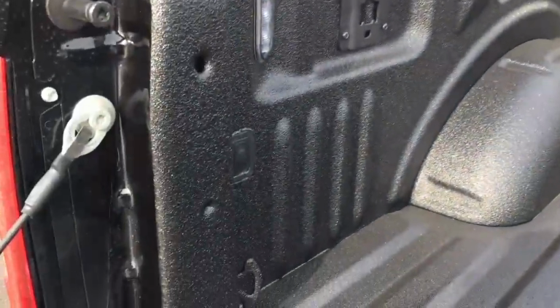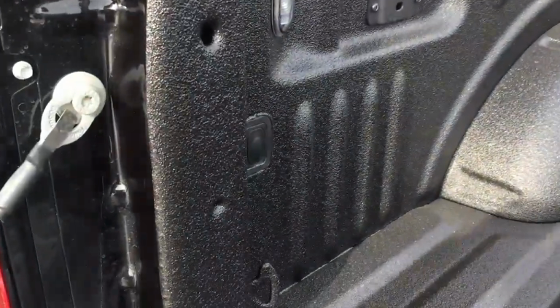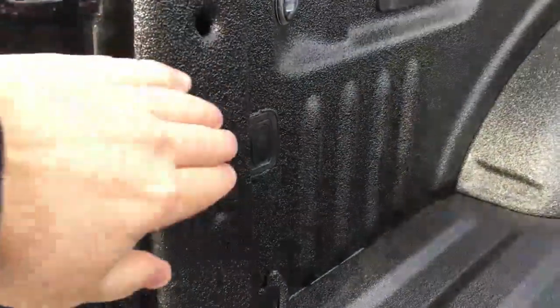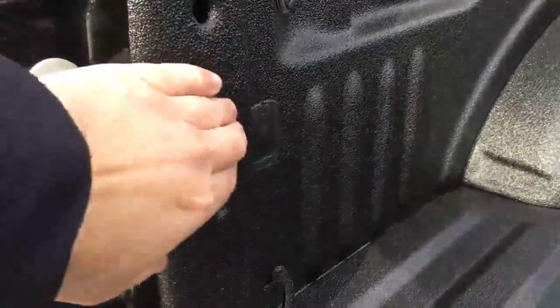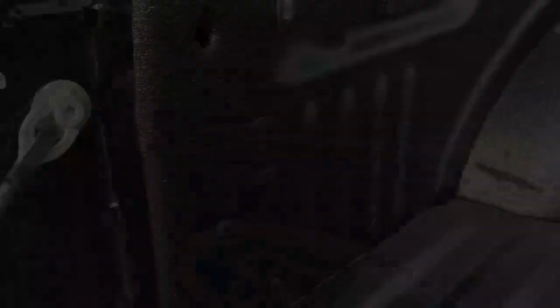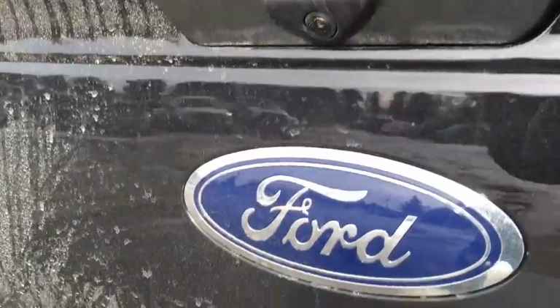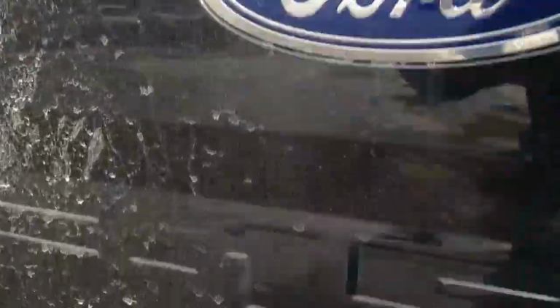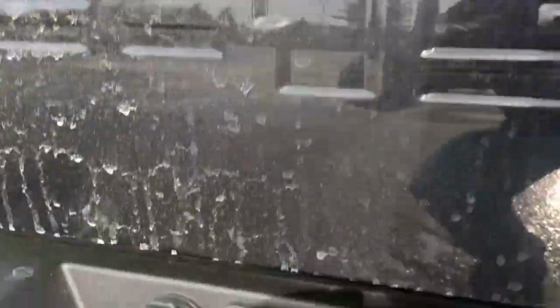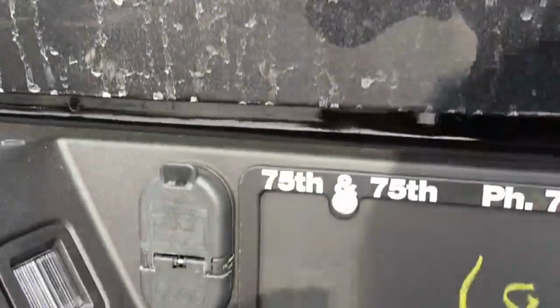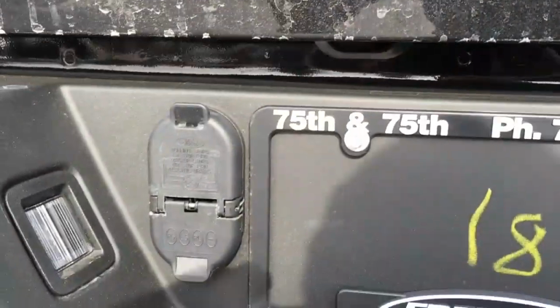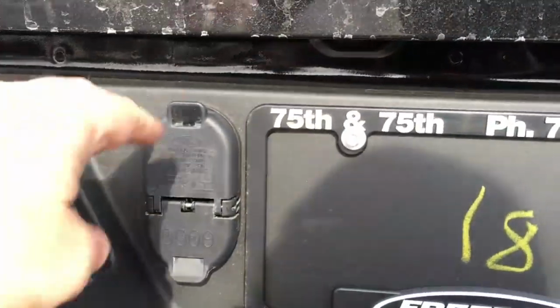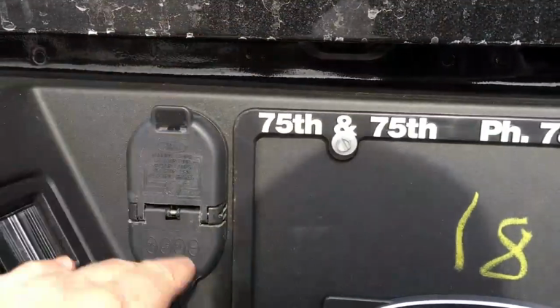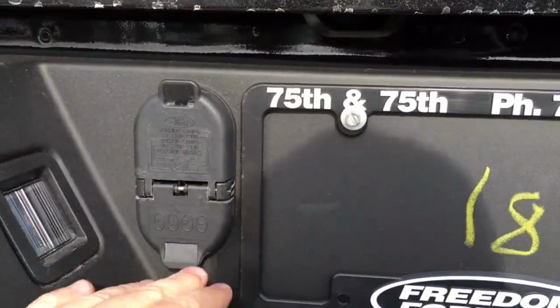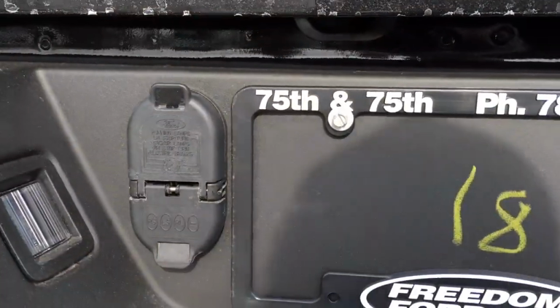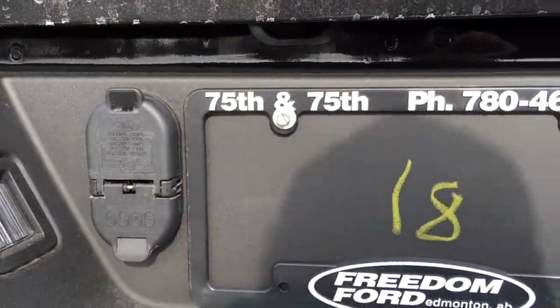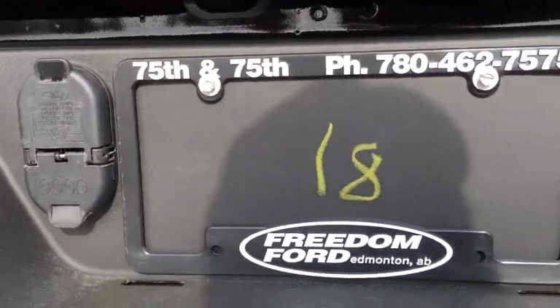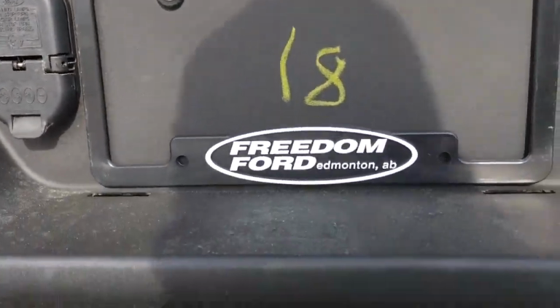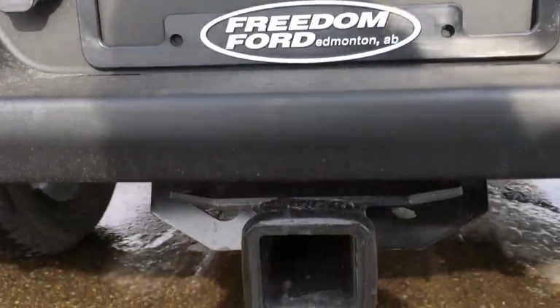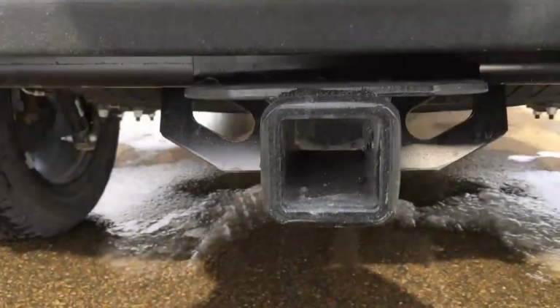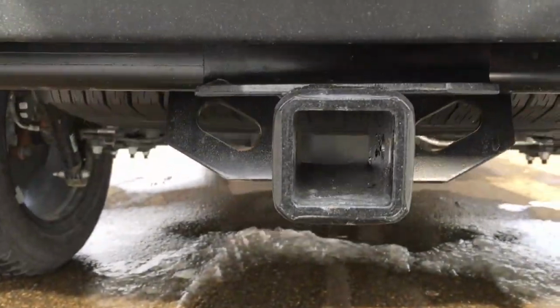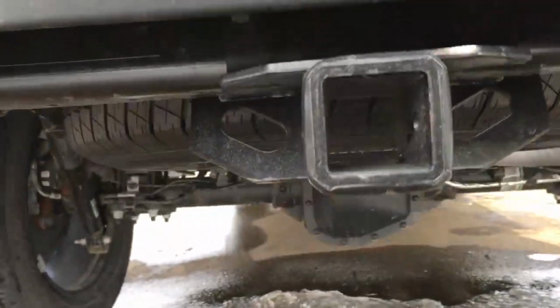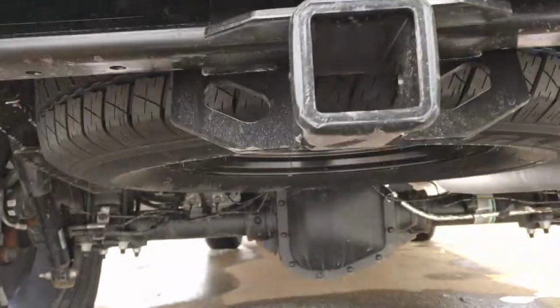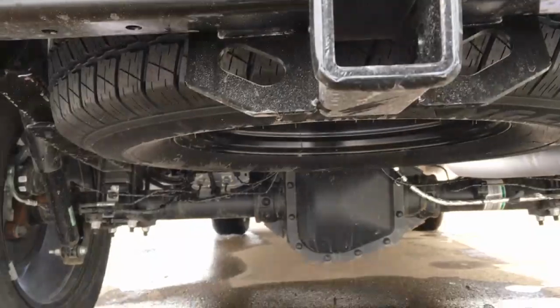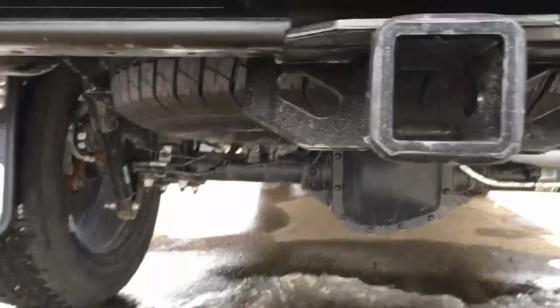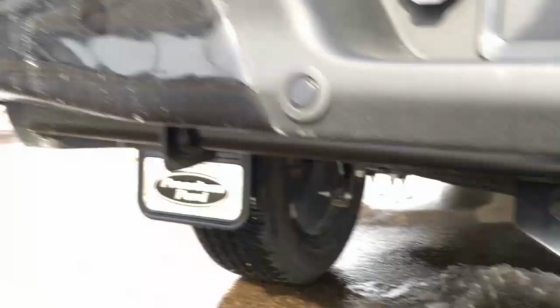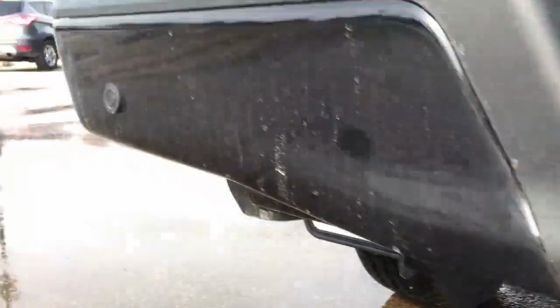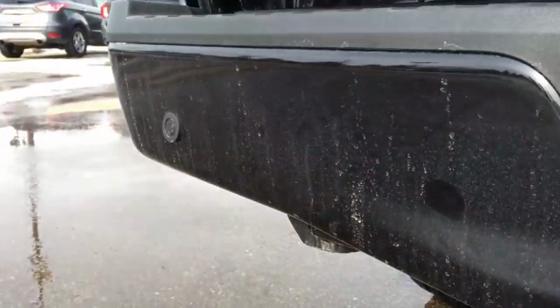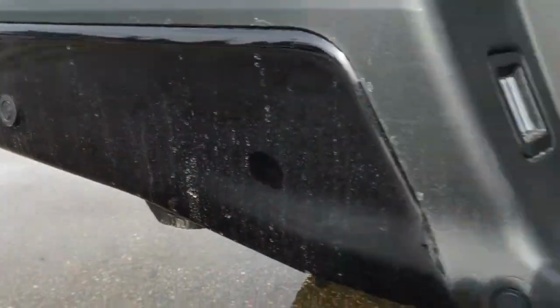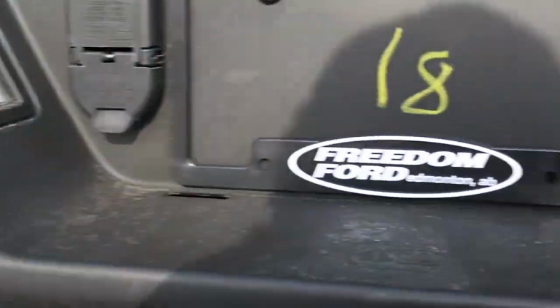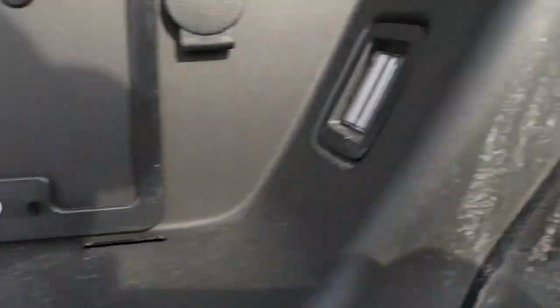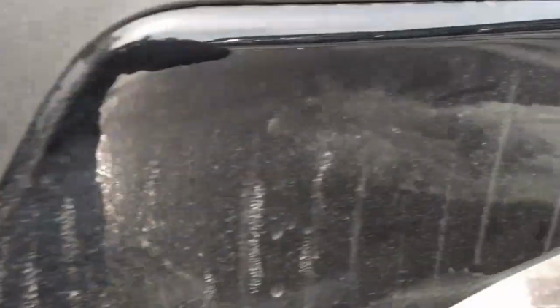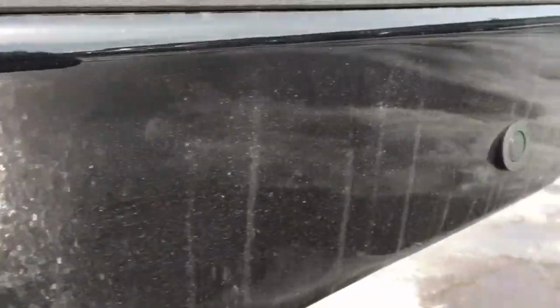The on-off switch for the lights is right there. In the tailgate, we've got a backup cam. Over here, we've got seven and four-pin wiring connections, a pre-installed trailer hitch, spare tire underneath, and in the bumper, sensors for your reverse sensing system.